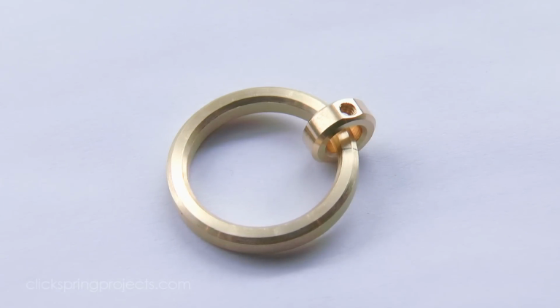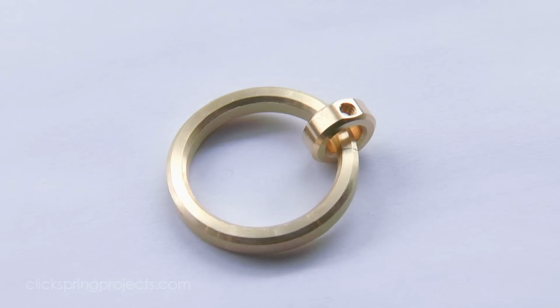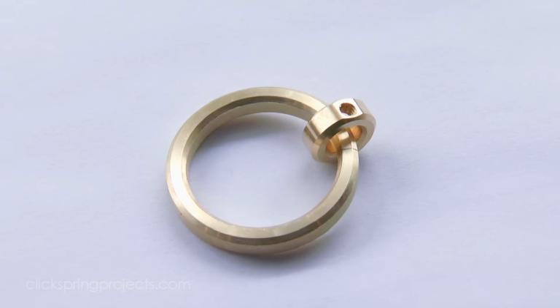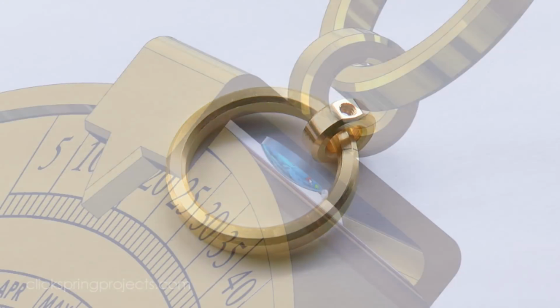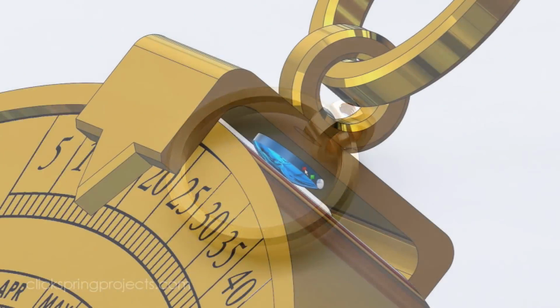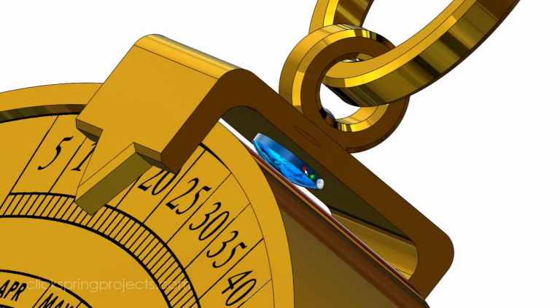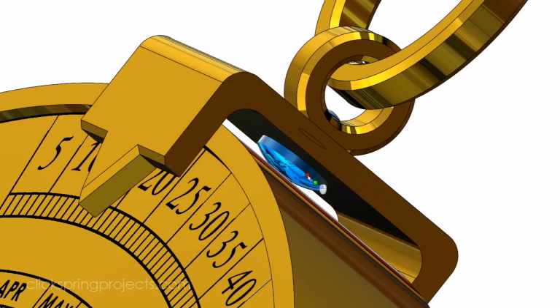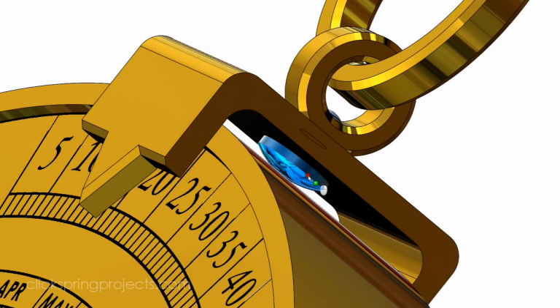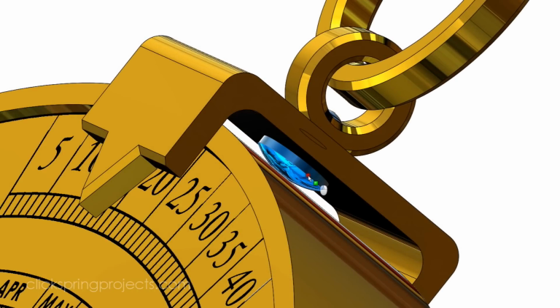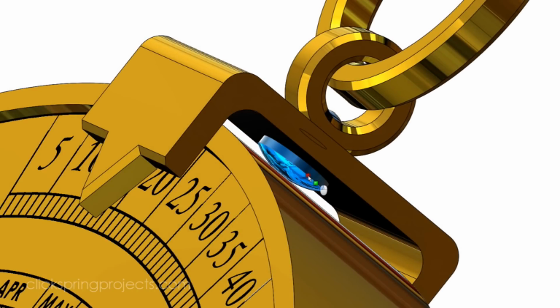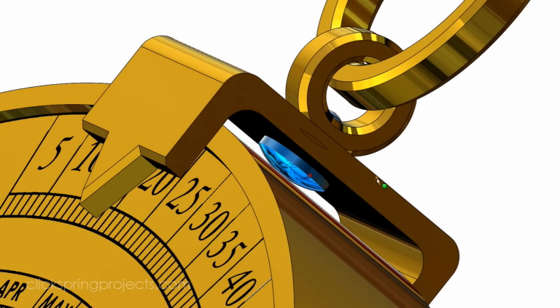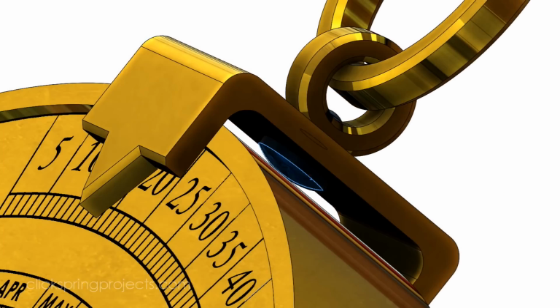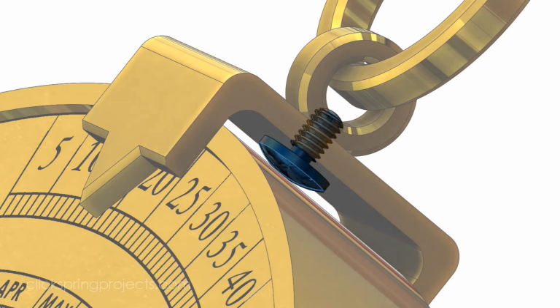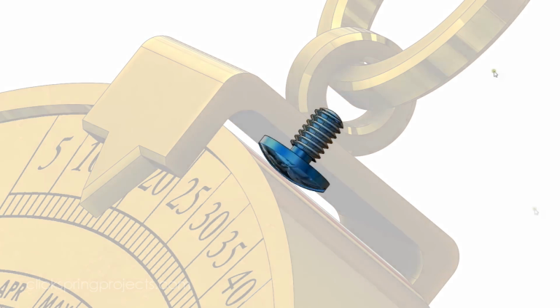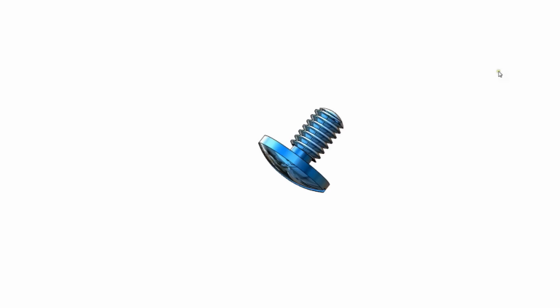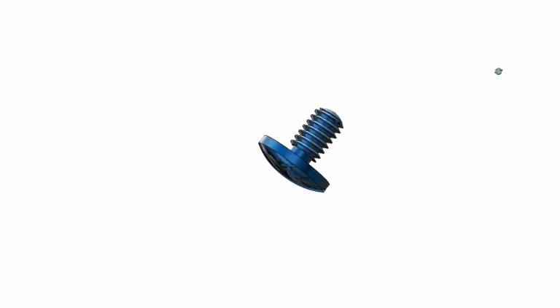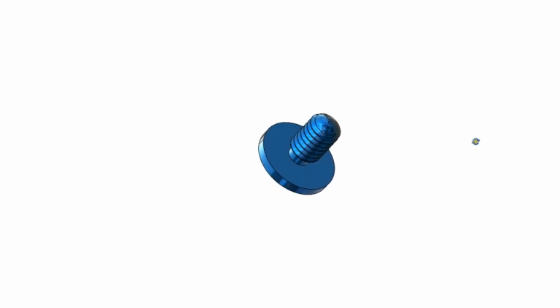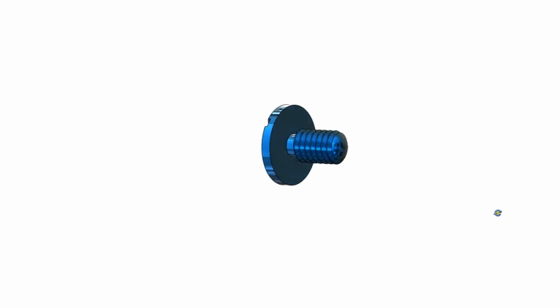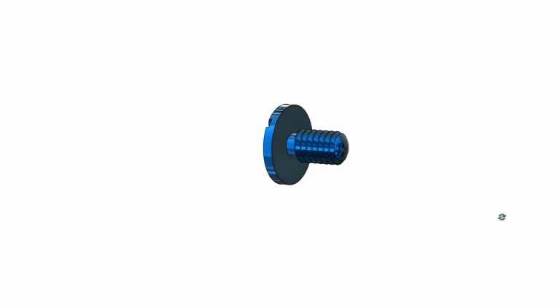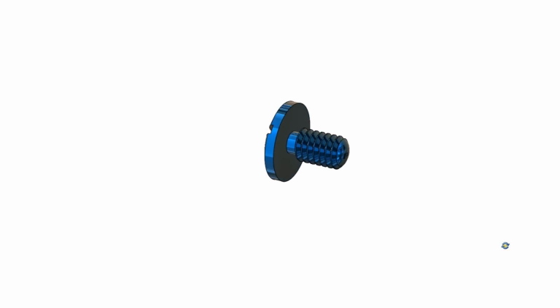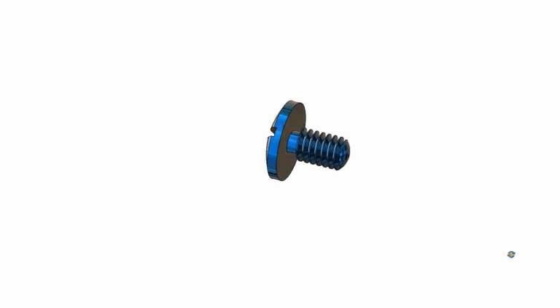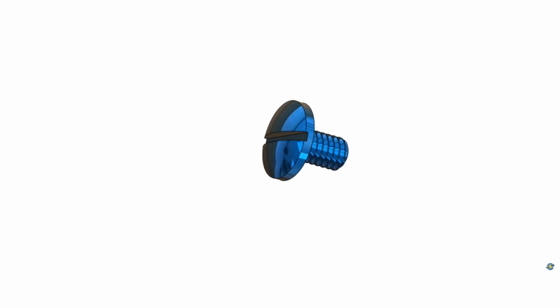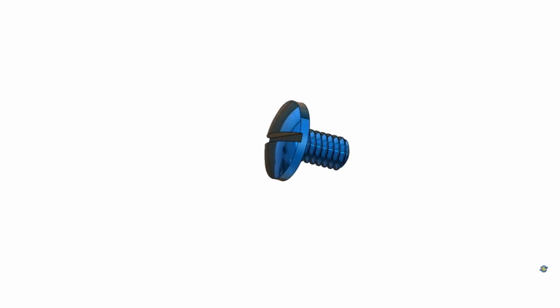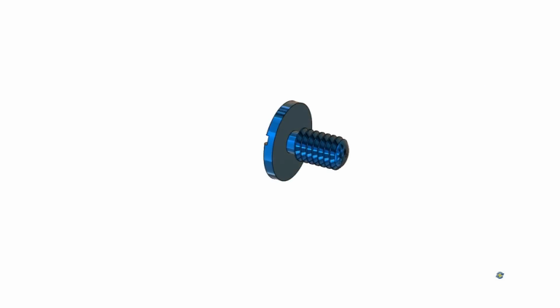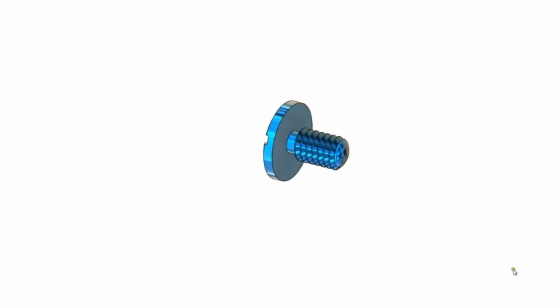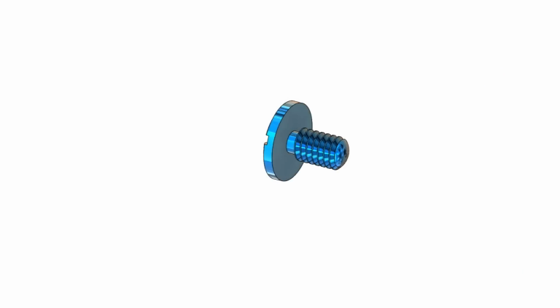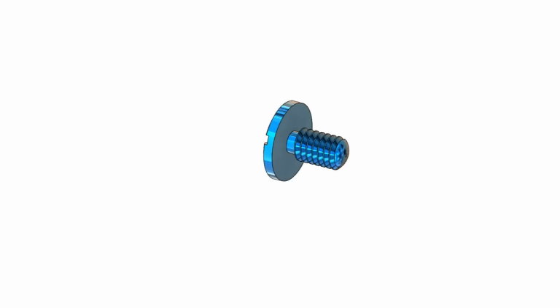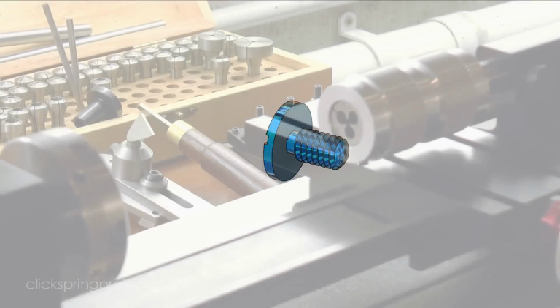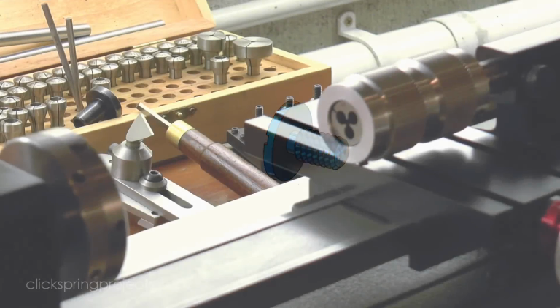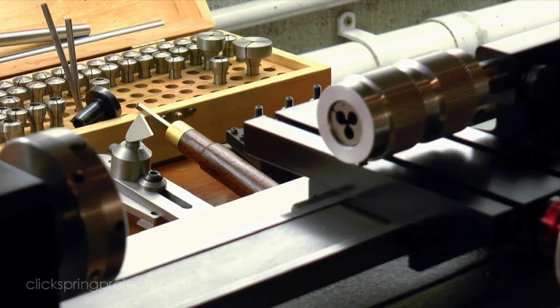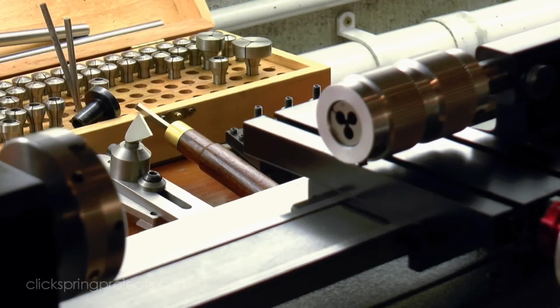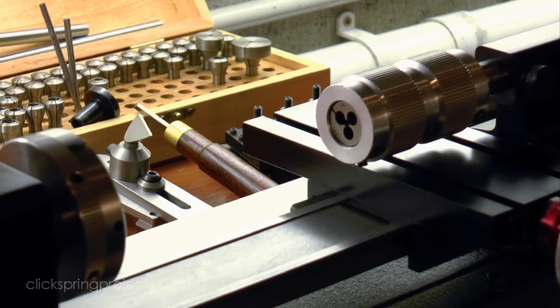With the rings complete, a fastener is required to attach them to the suspension arm. I've decided to make it a domed and blued screw, to provide some contrast with the colour and features of the exterior of the mechanism.